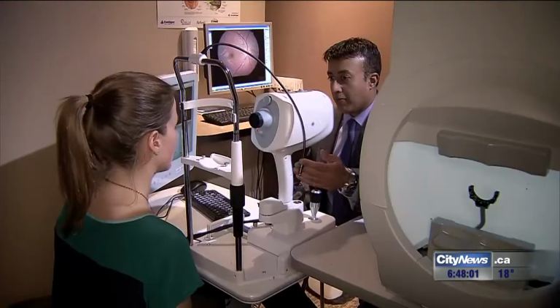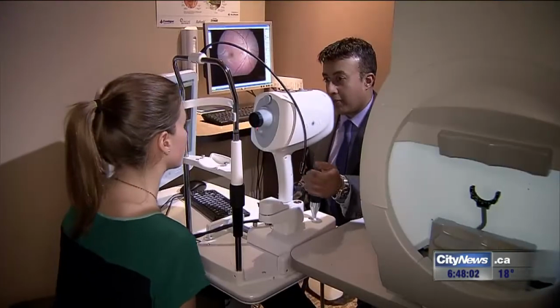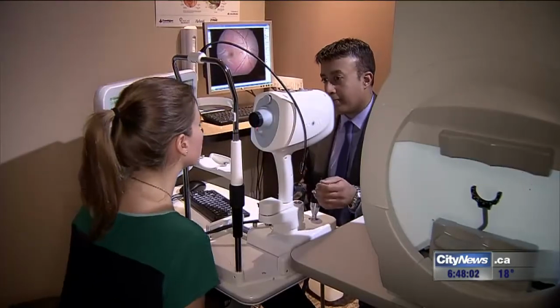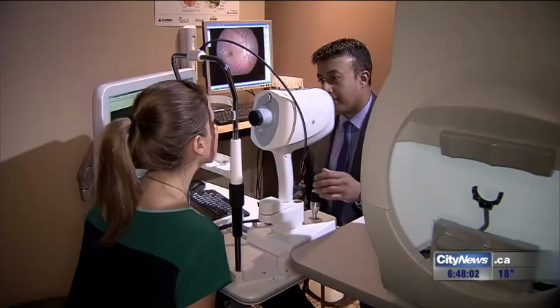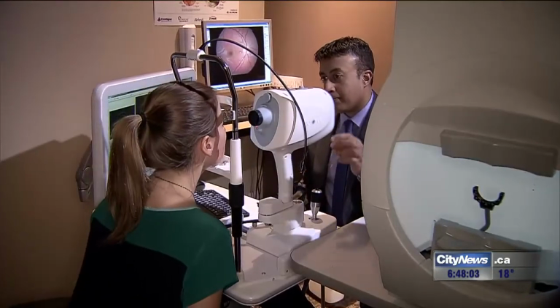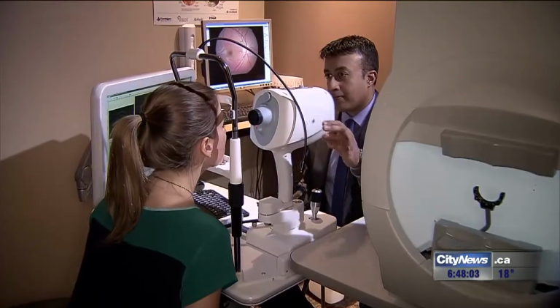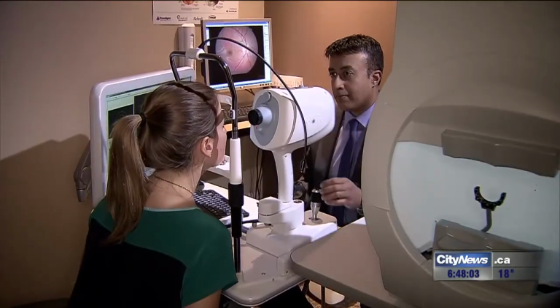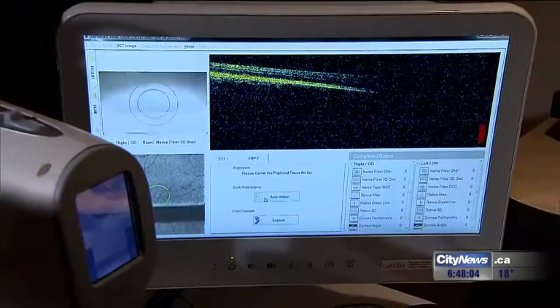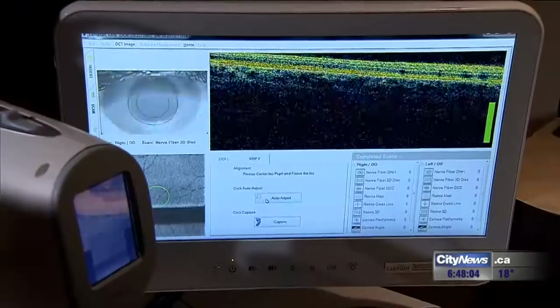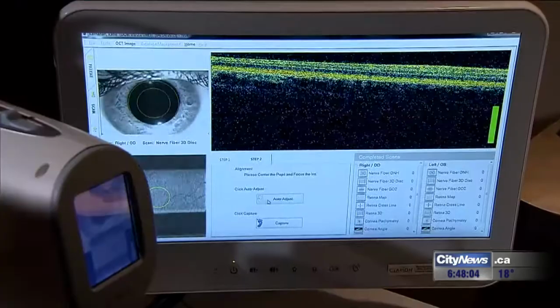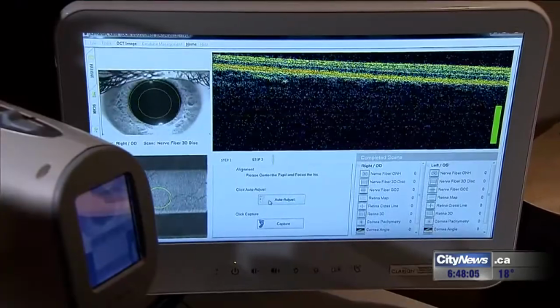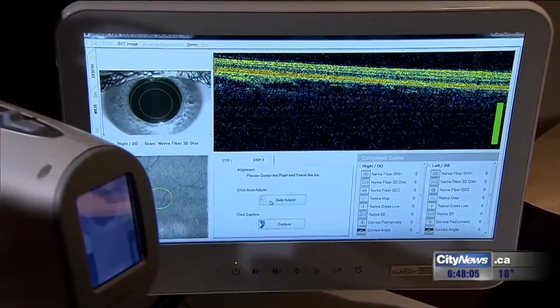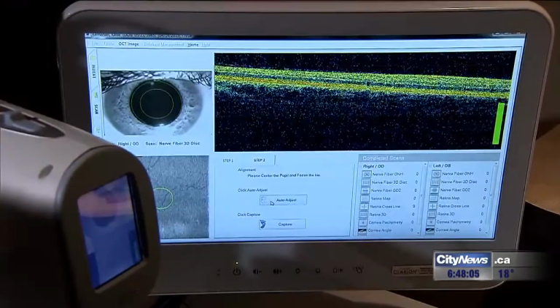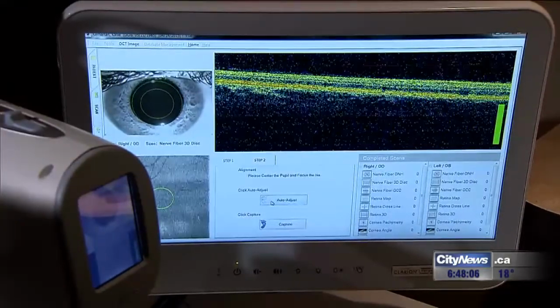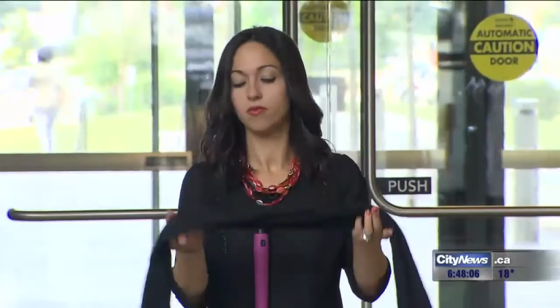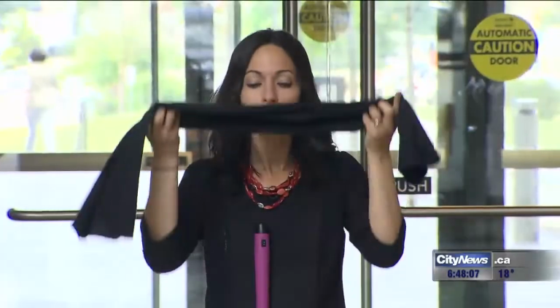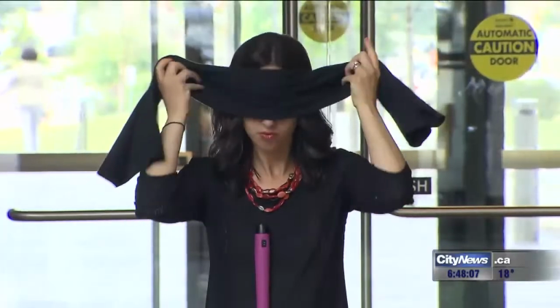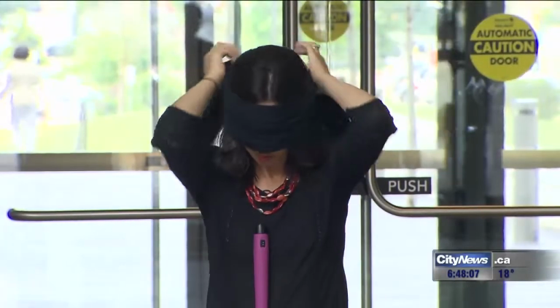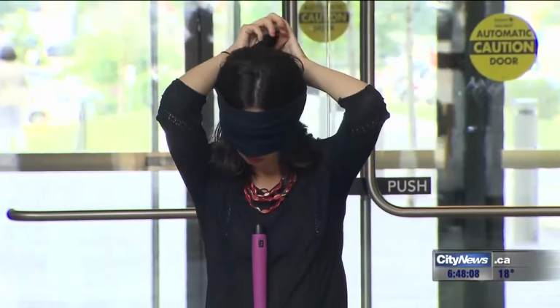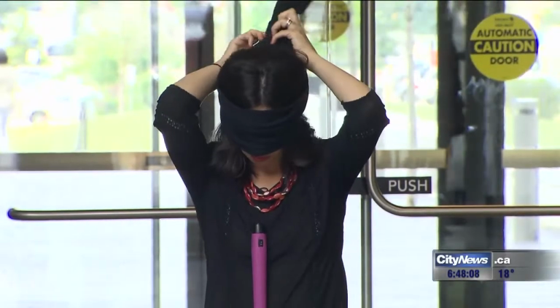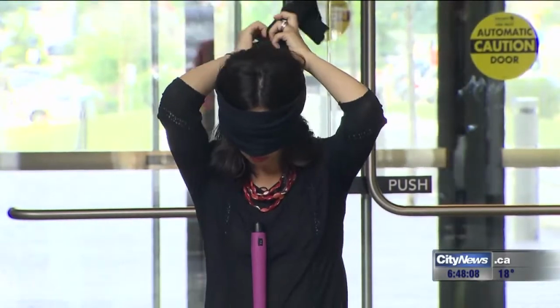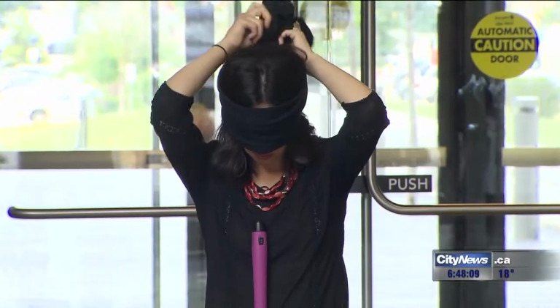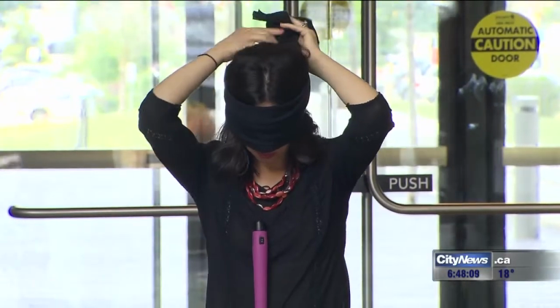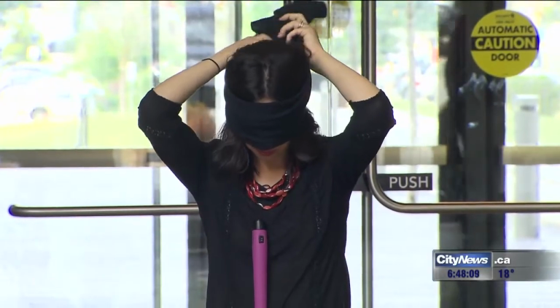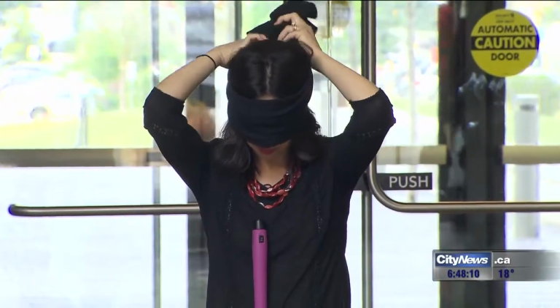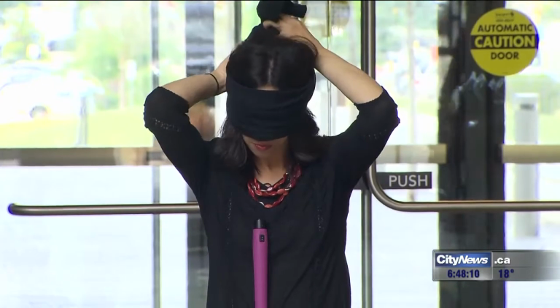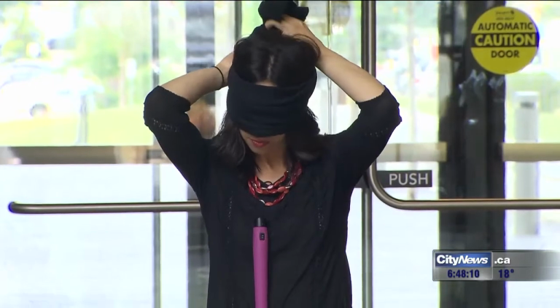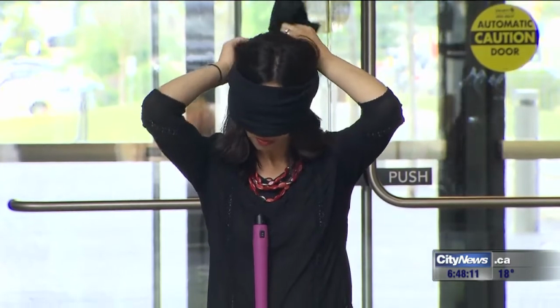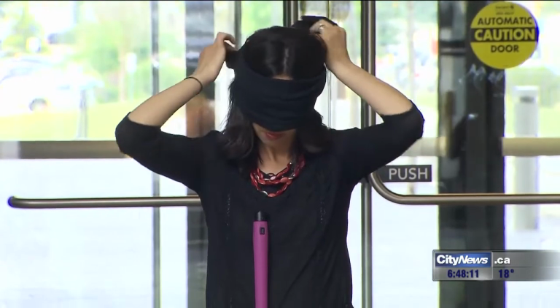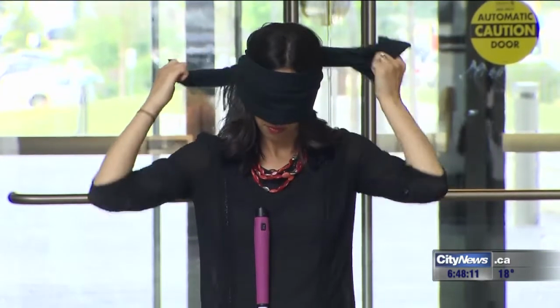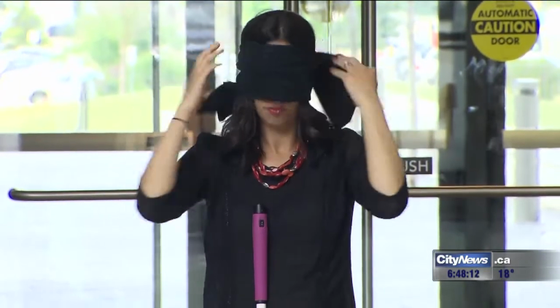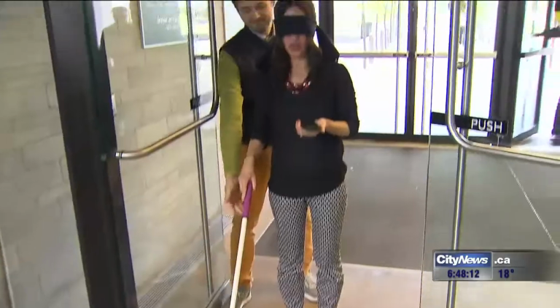According to the CNIB, close to 200,000 Ontarians live with vision loss. We tested out the cane and app to see just how well it could guide me through the main floor of City Hall.